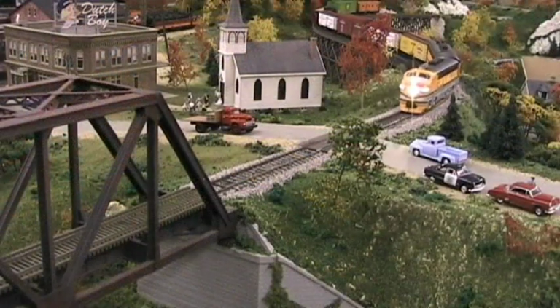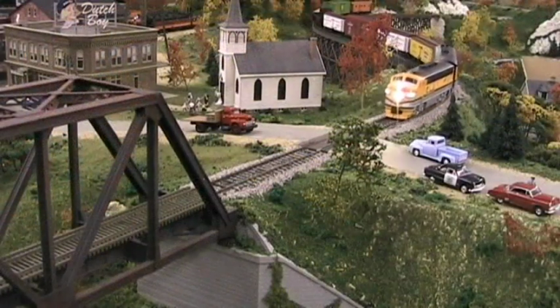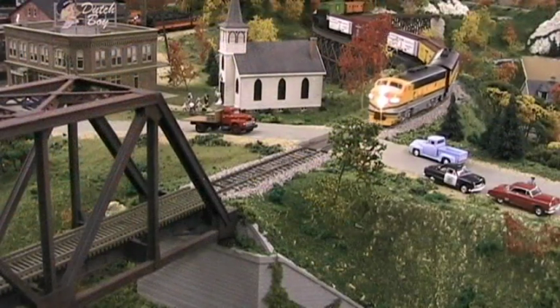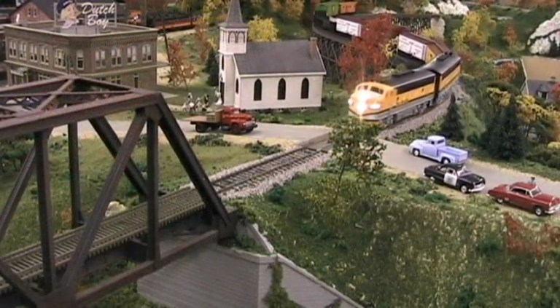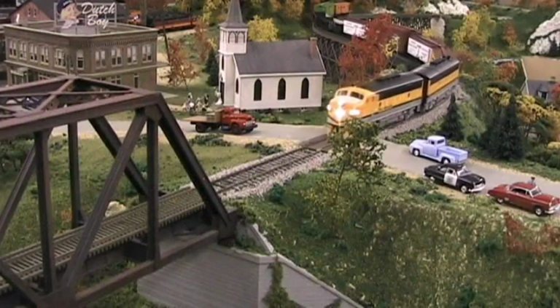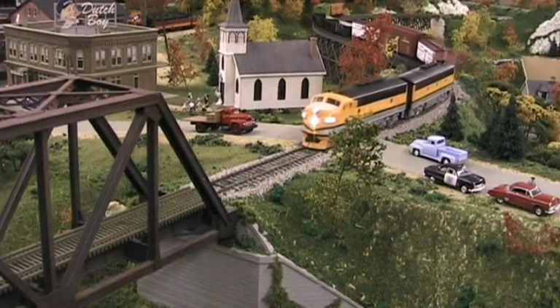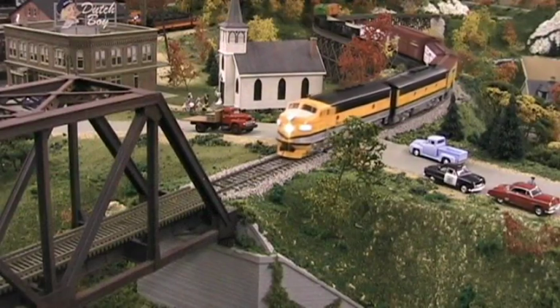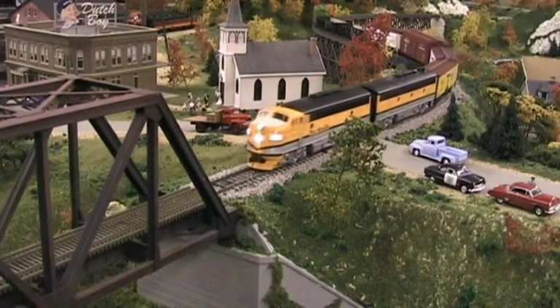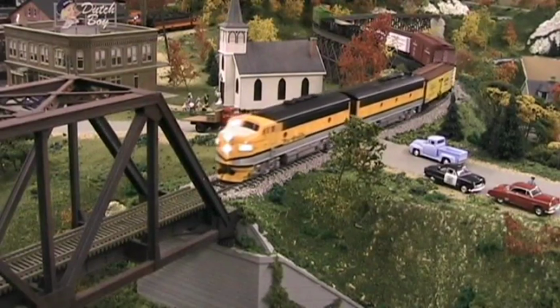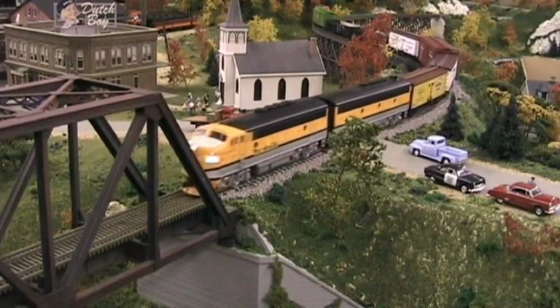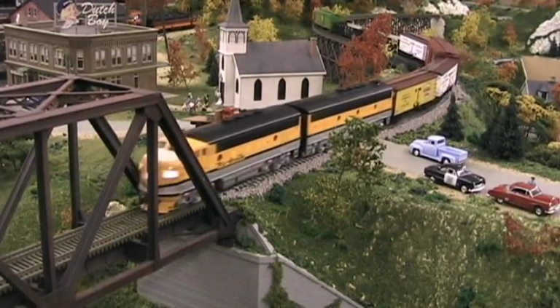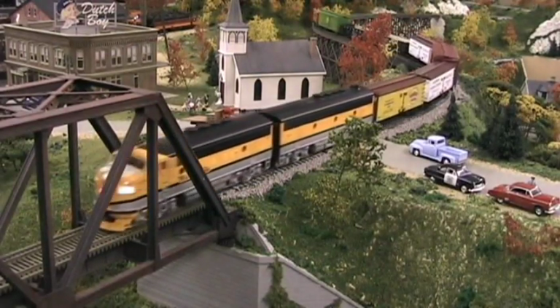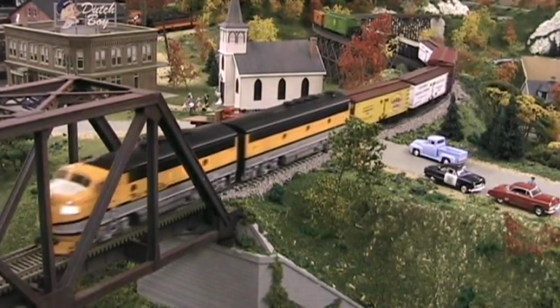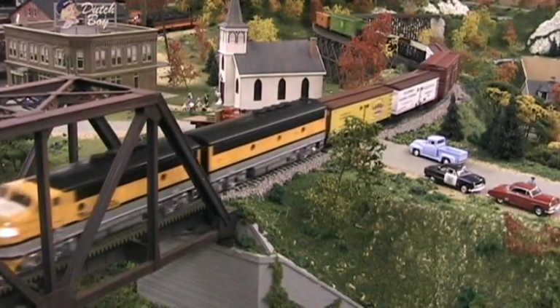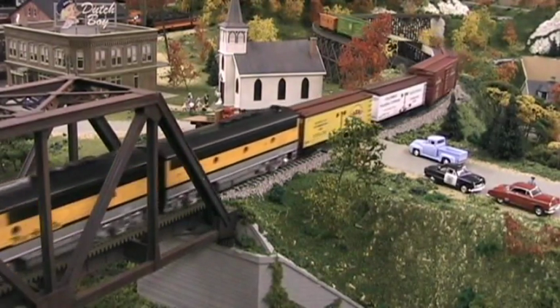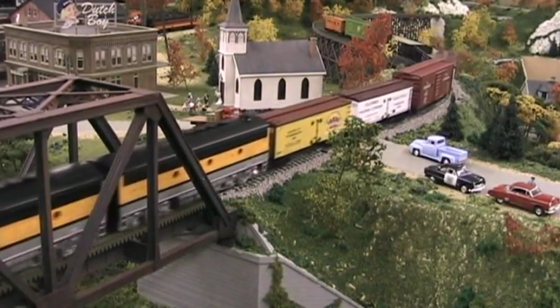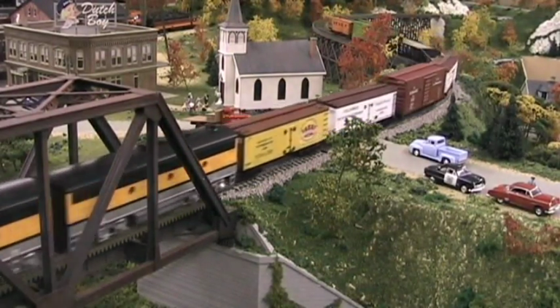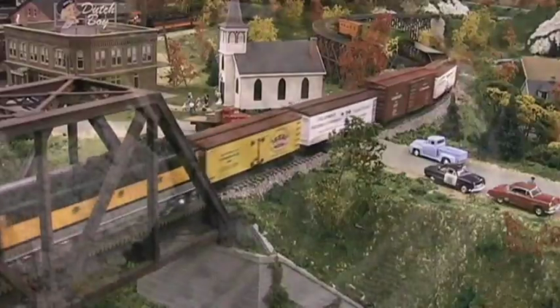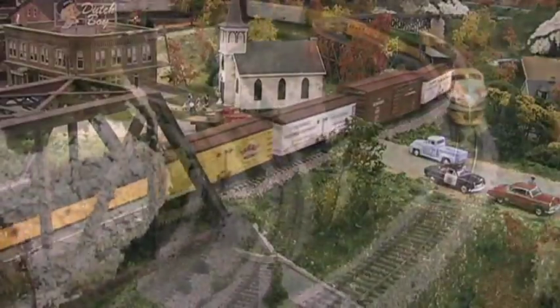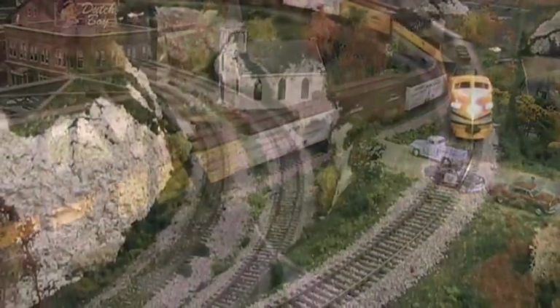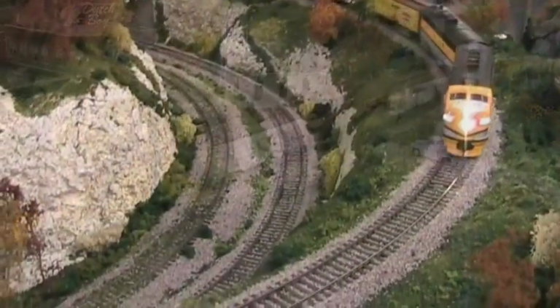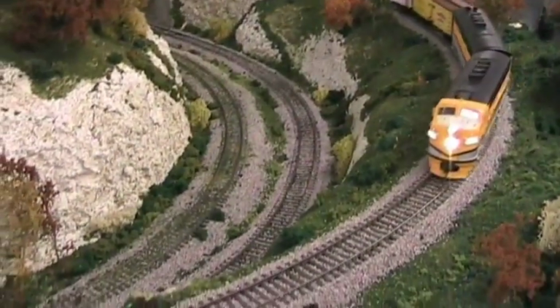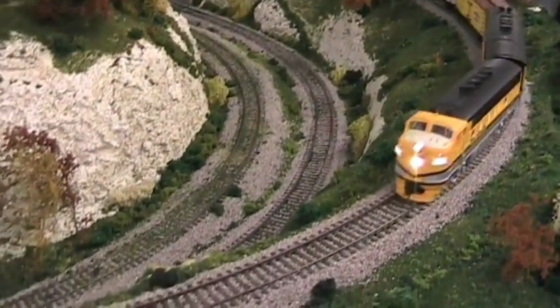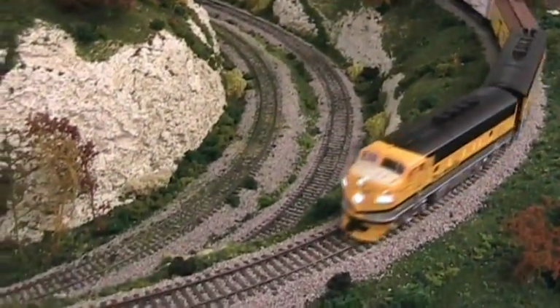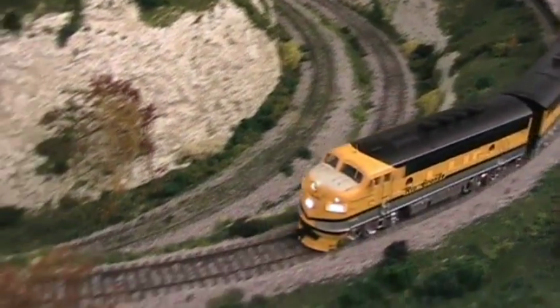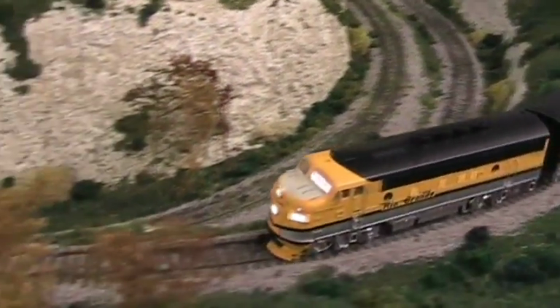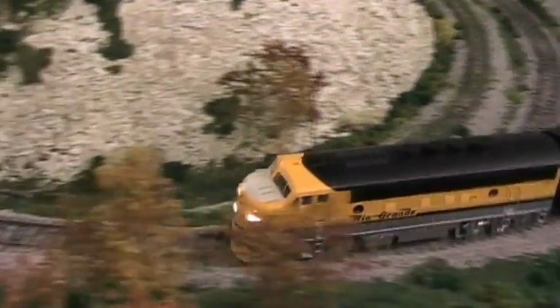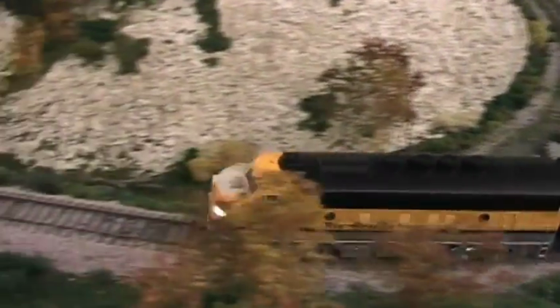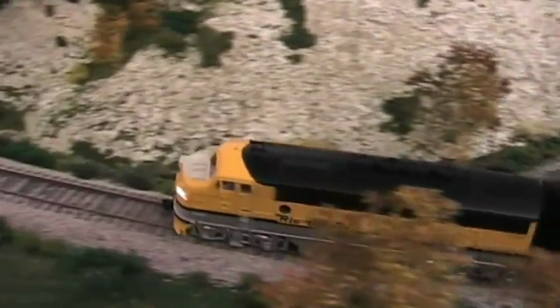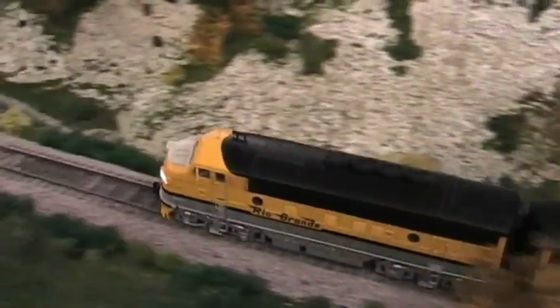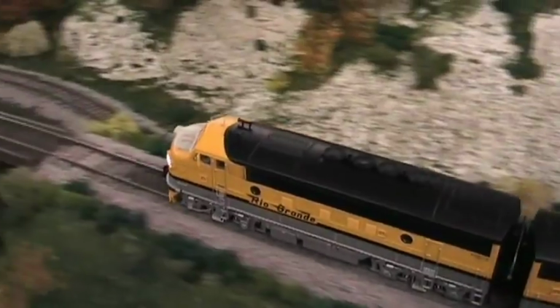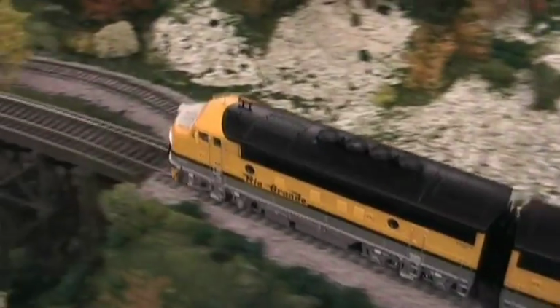Through the production run, EMD changed various parts. Early examples had four high fans, screen sides, and three portholes, while late production units had low fans, air grills, and louvered air intakes in place of the center porthole.